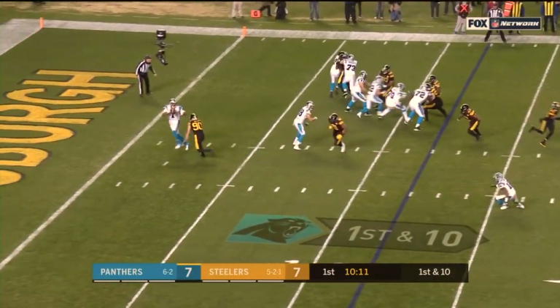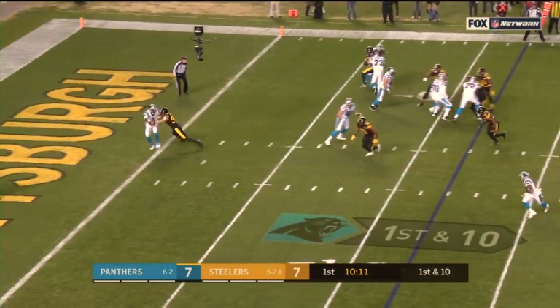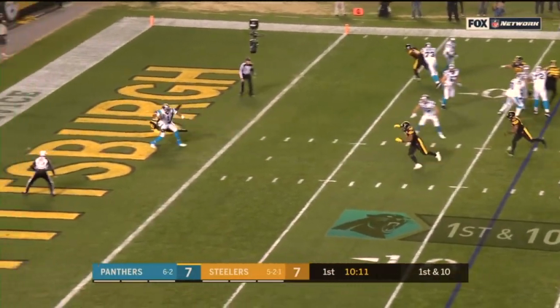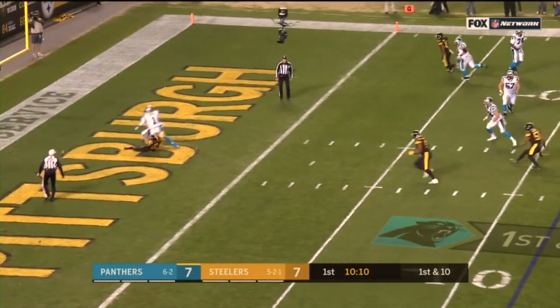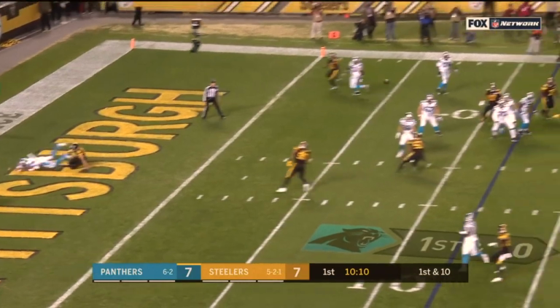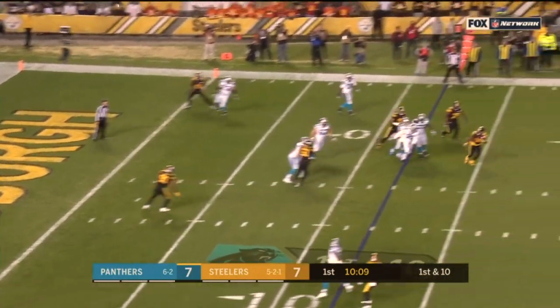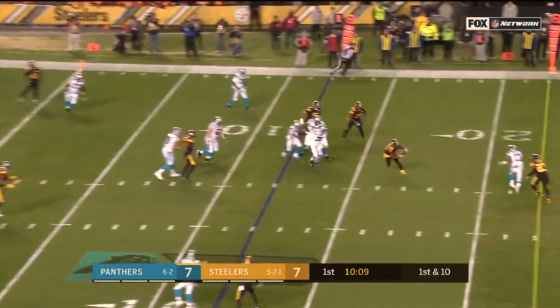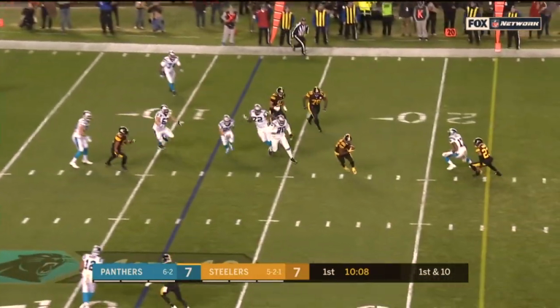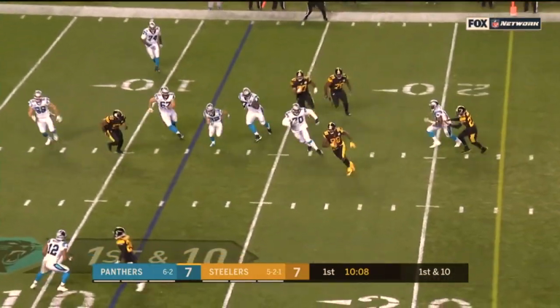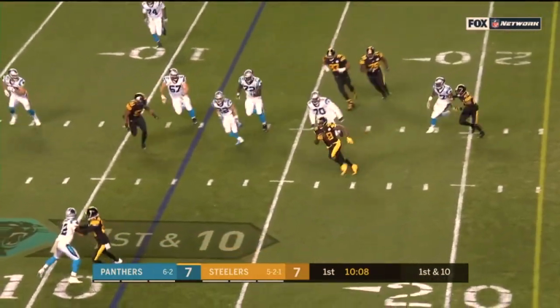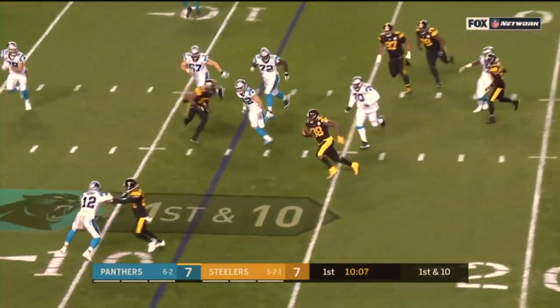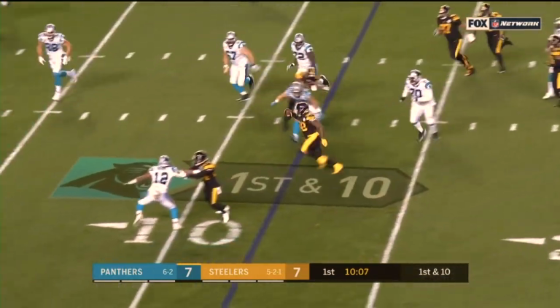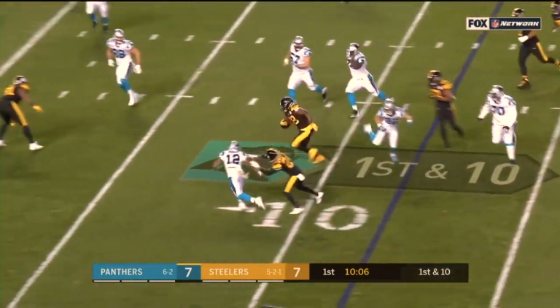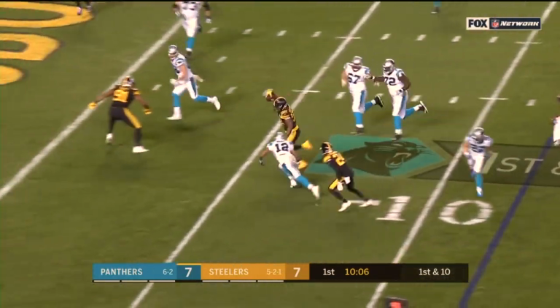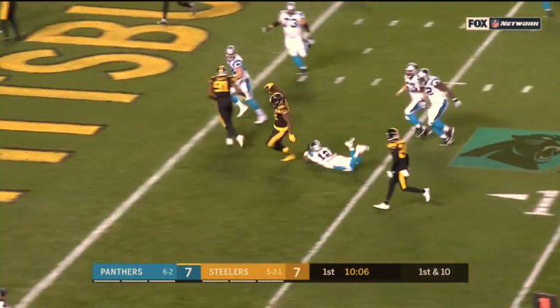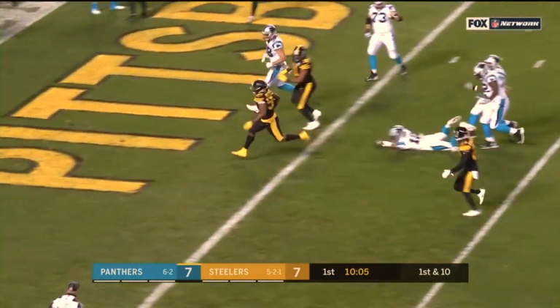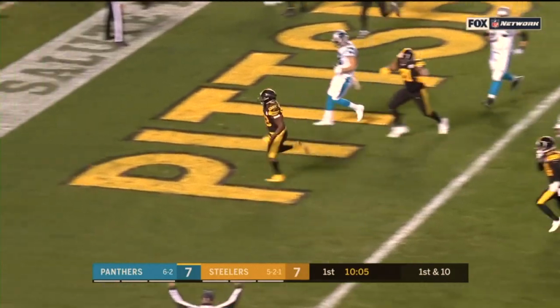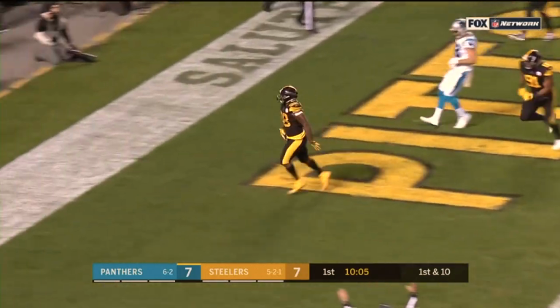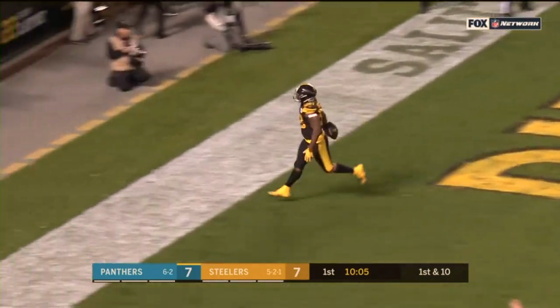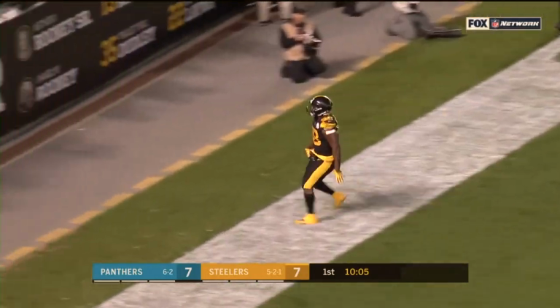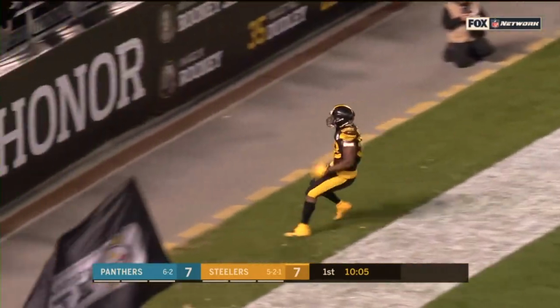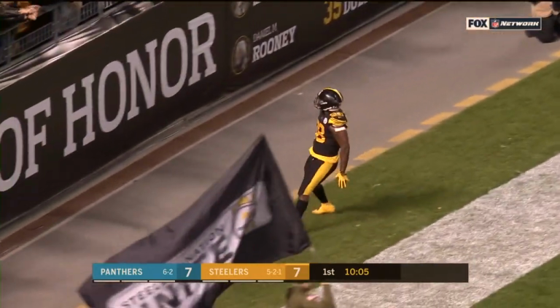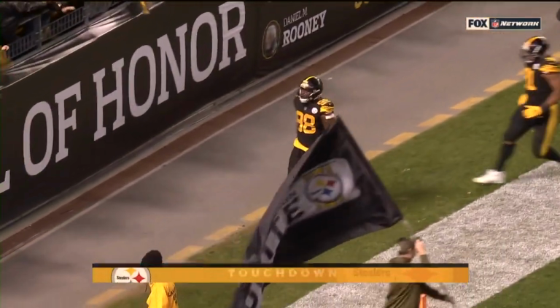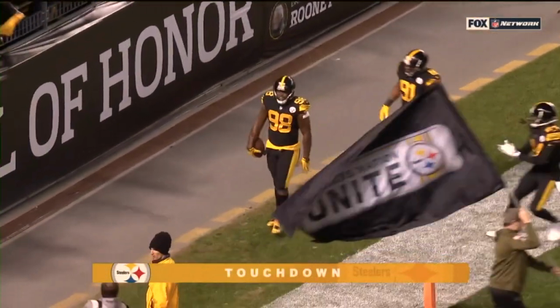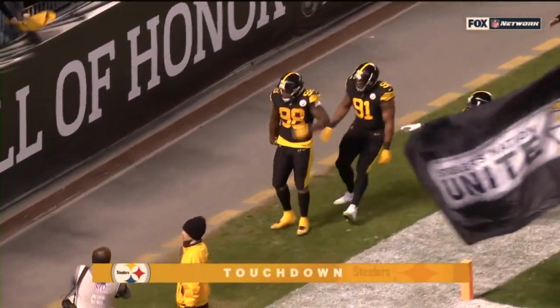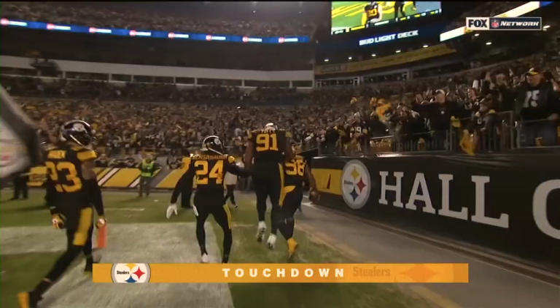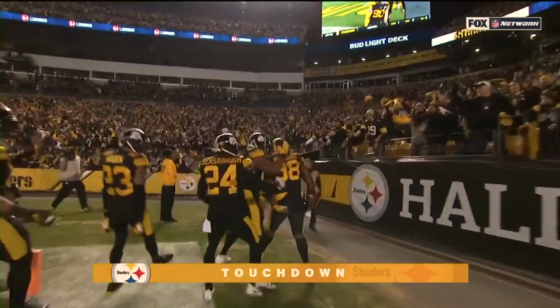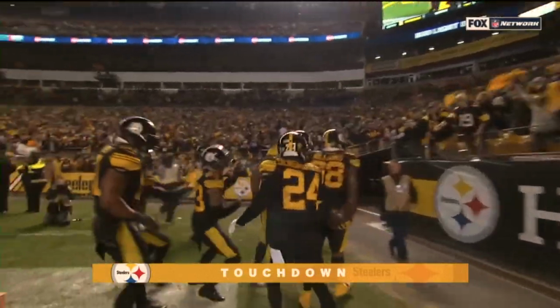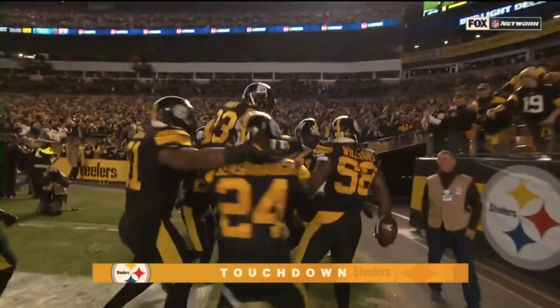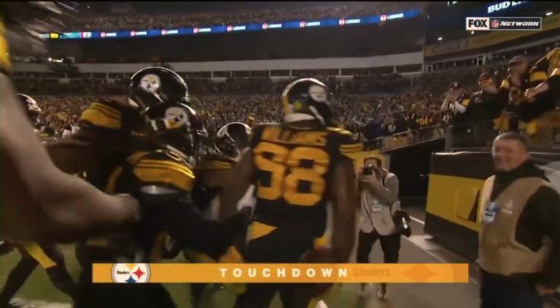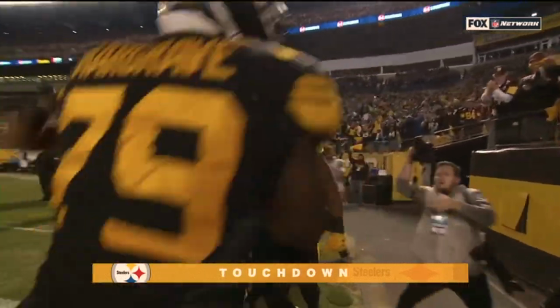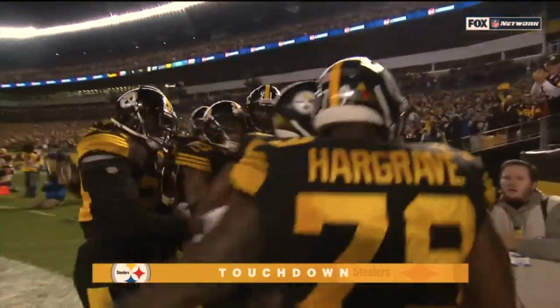Newton keeps, he's in trouble, throws, up for grabs and picked. Intercepted by Williams, touchdown! Vince Williams with pressure by T.J. Watt.